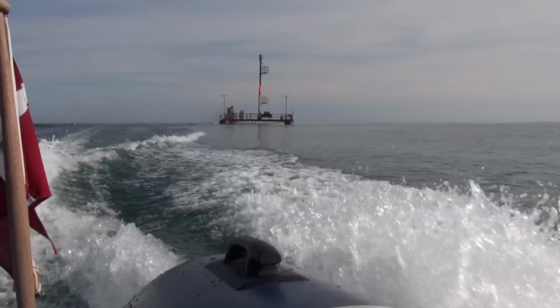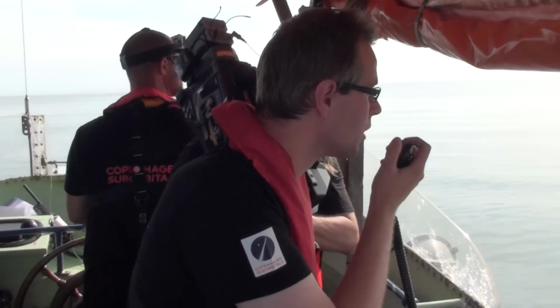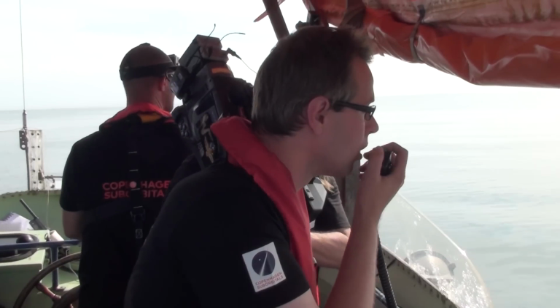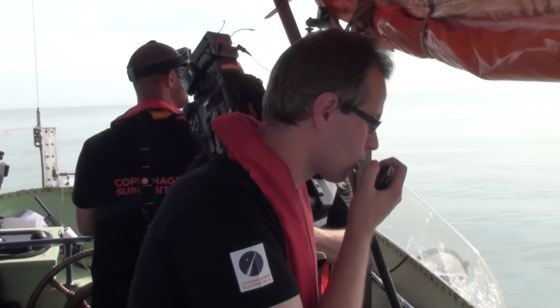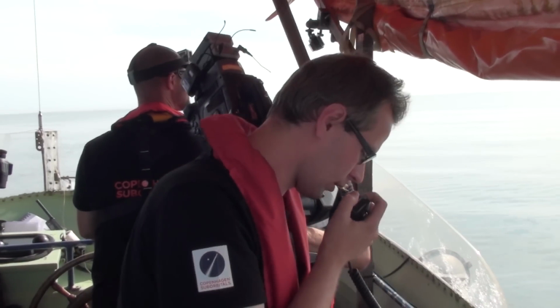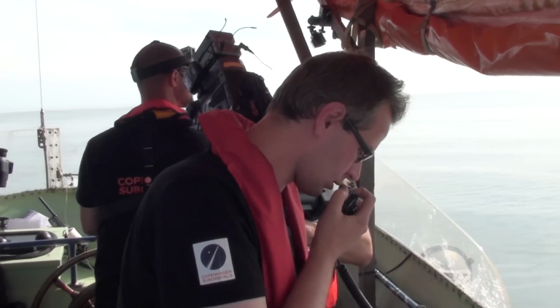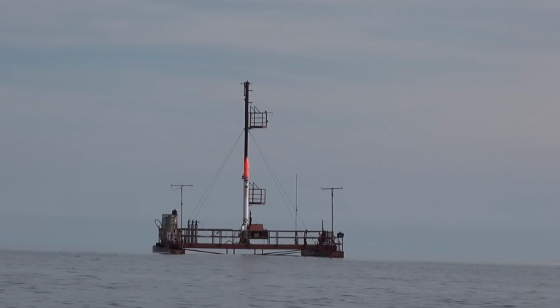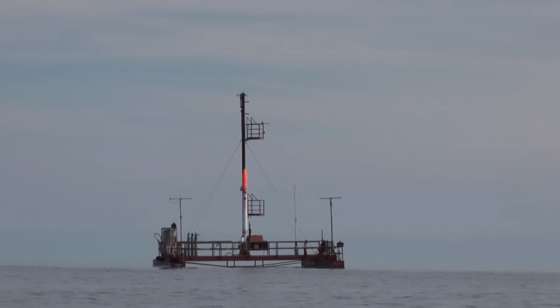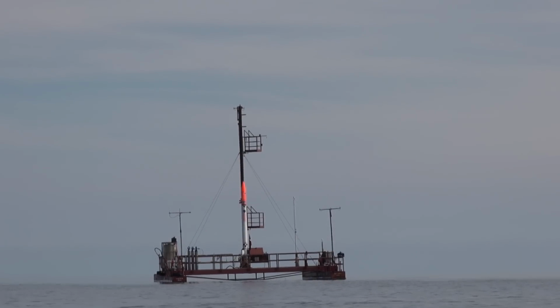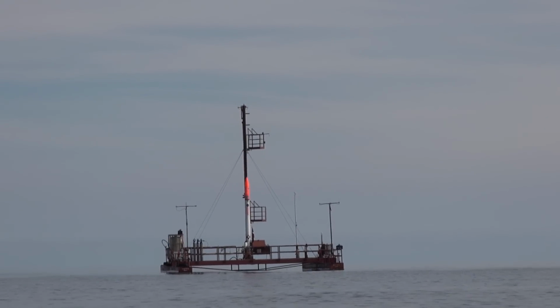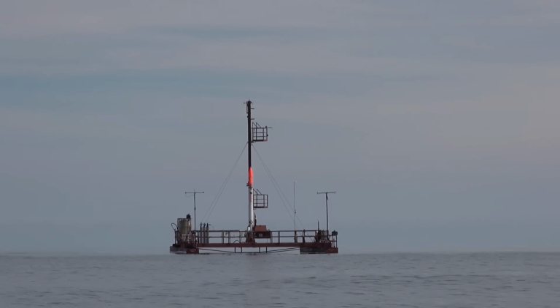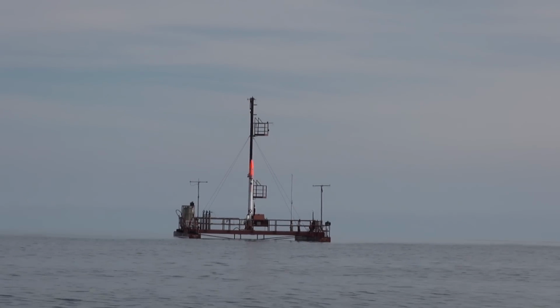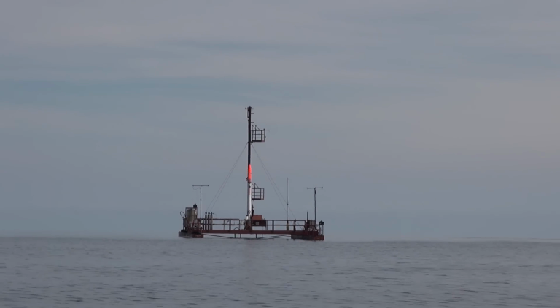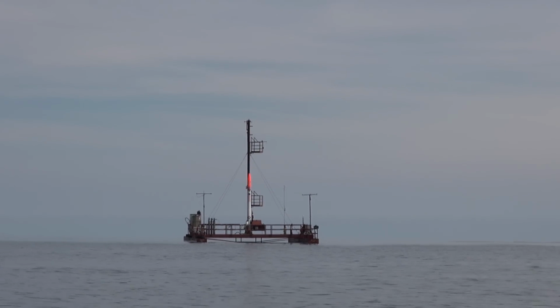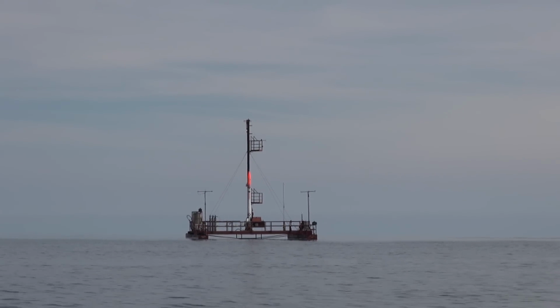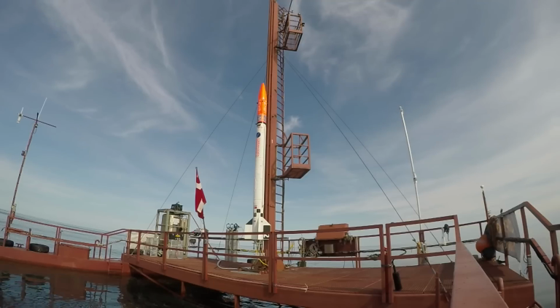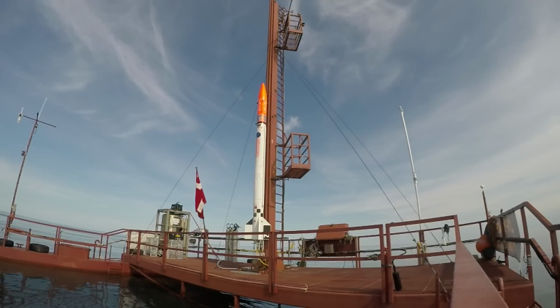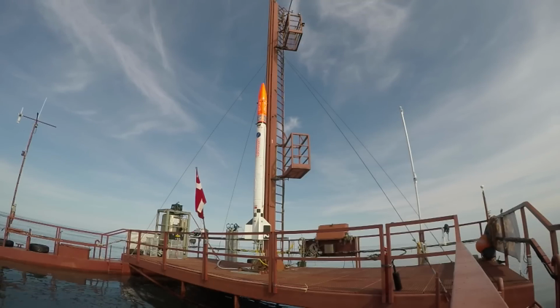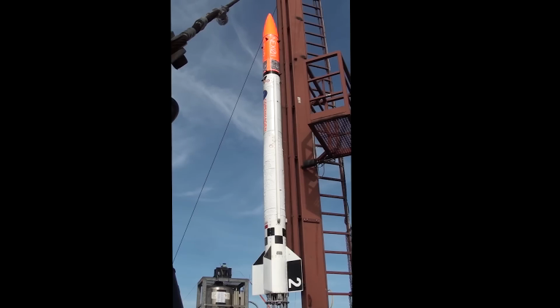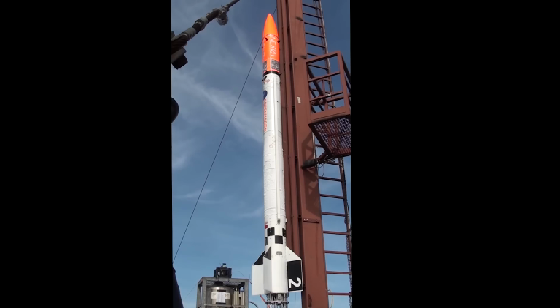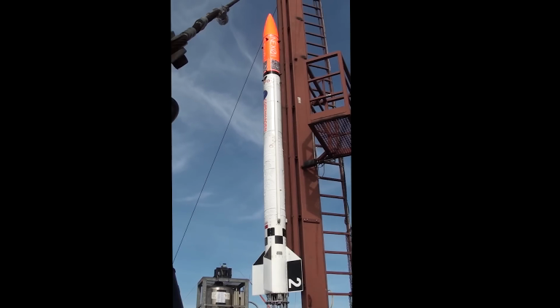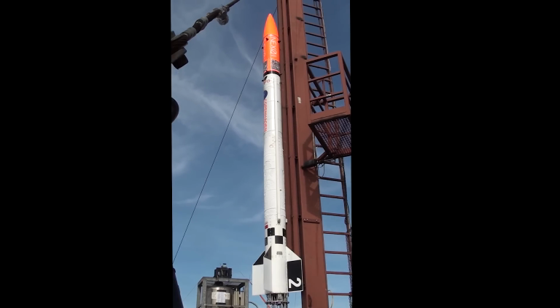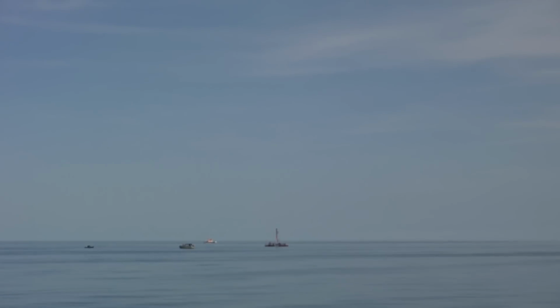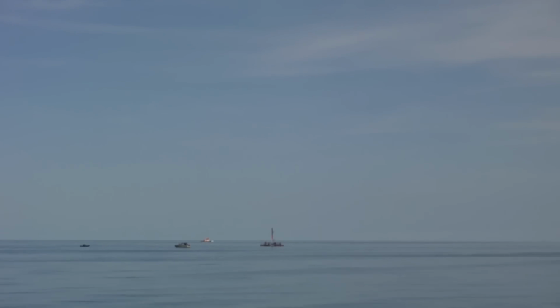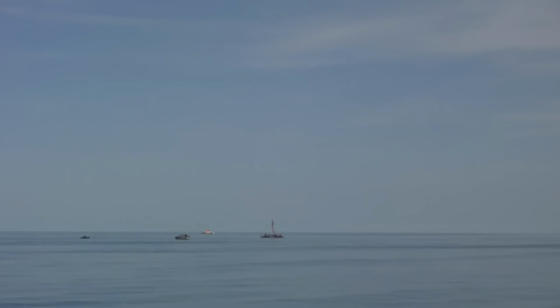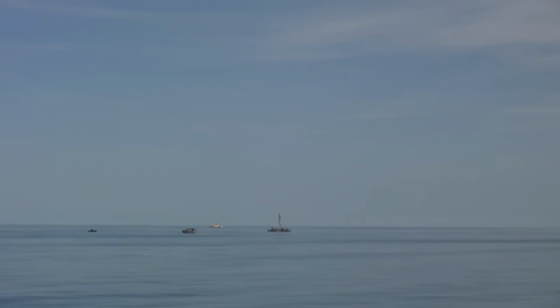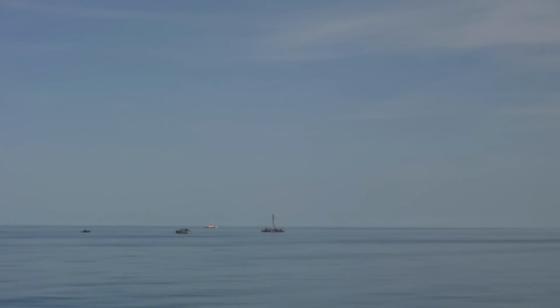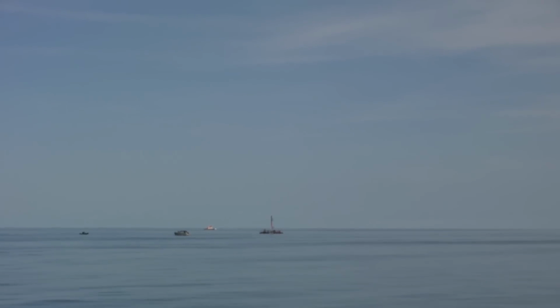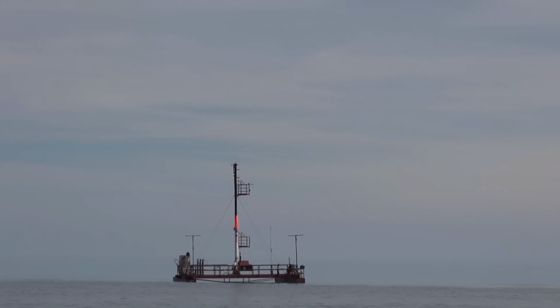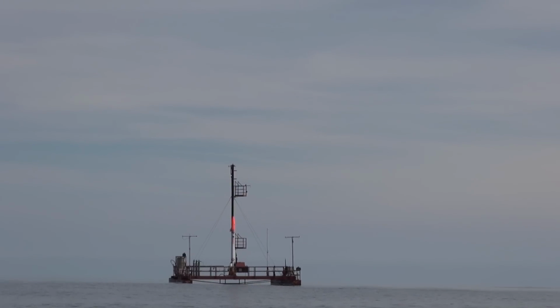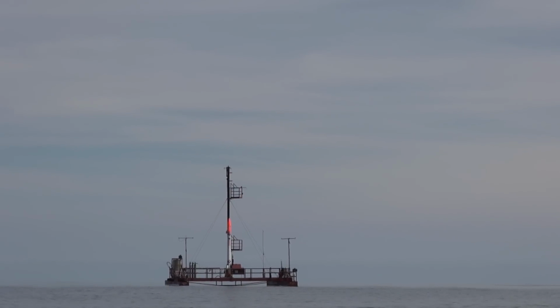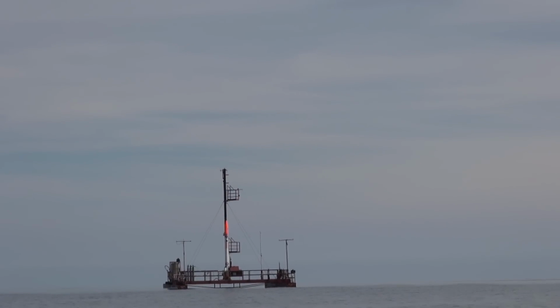All right, four sequence start. T minus 10 seconds. T minus 5 seconds. Ignition.